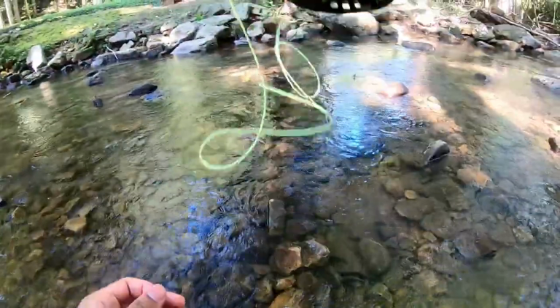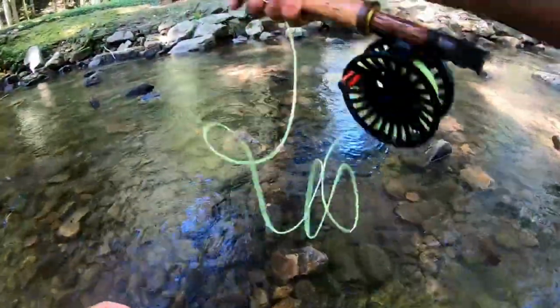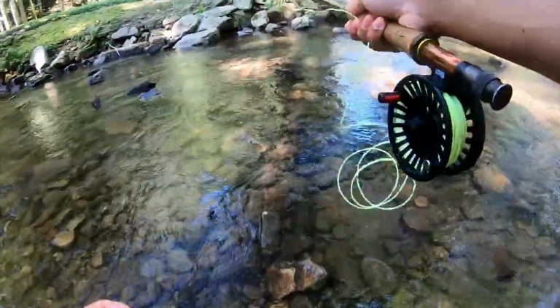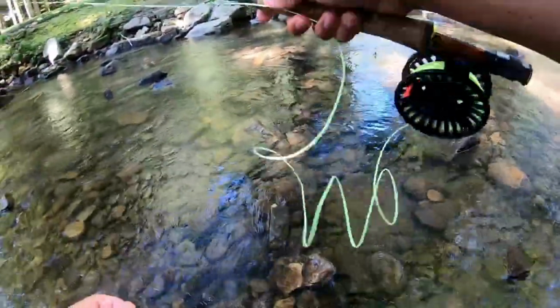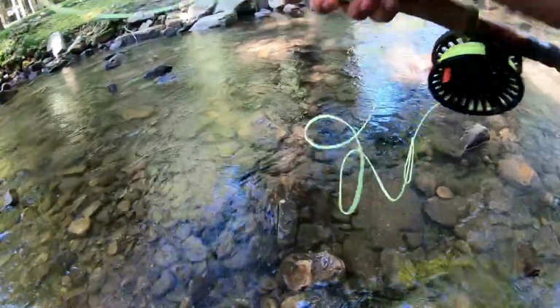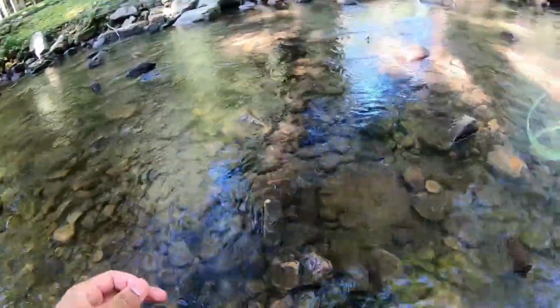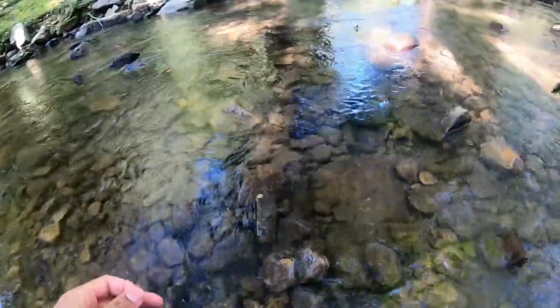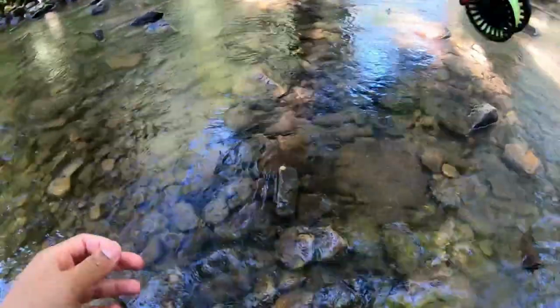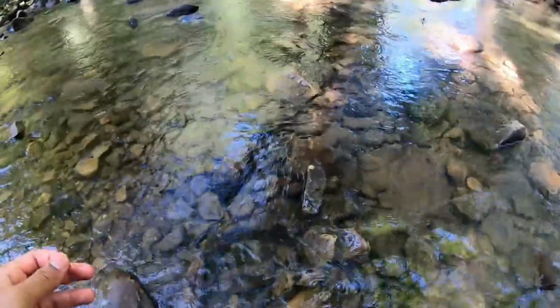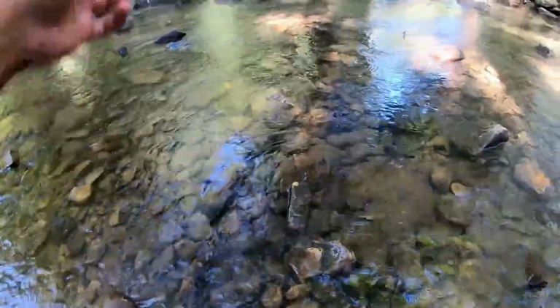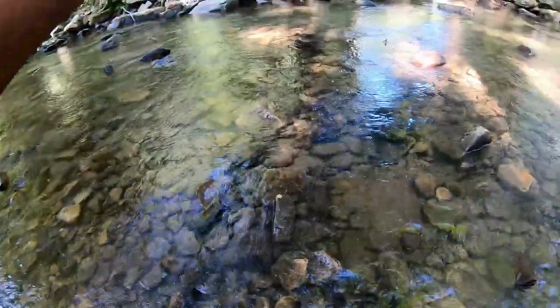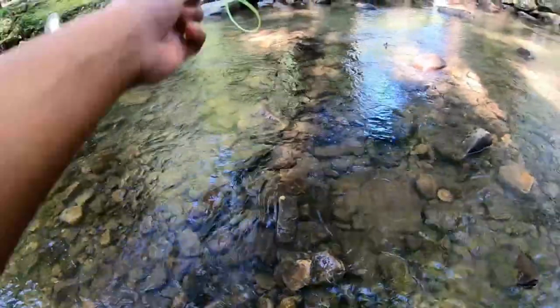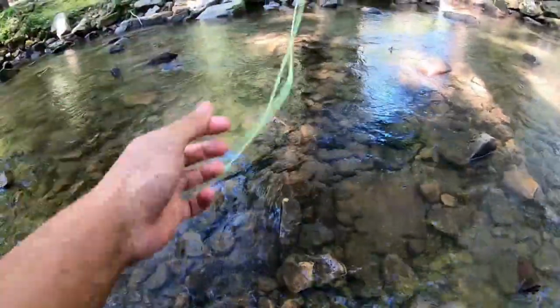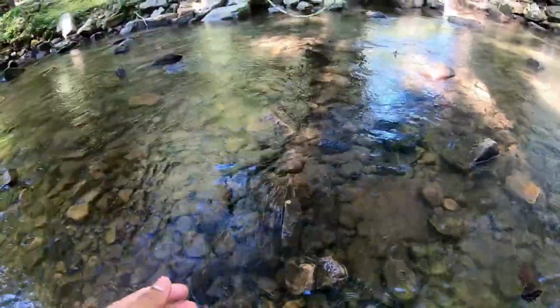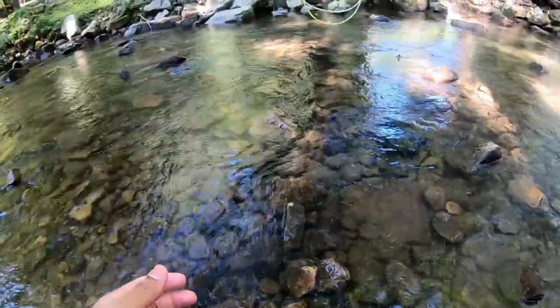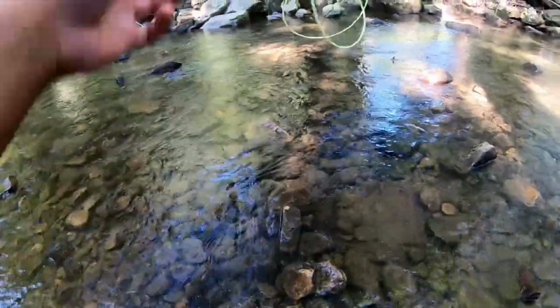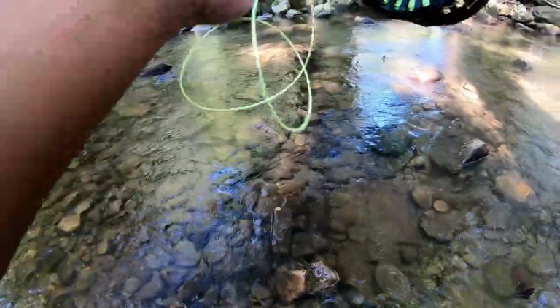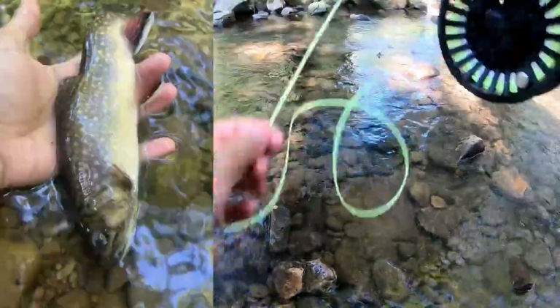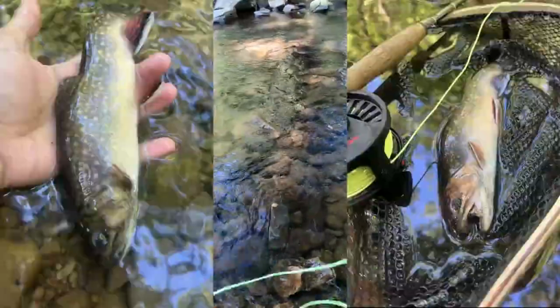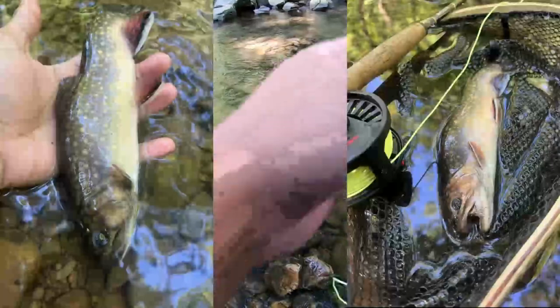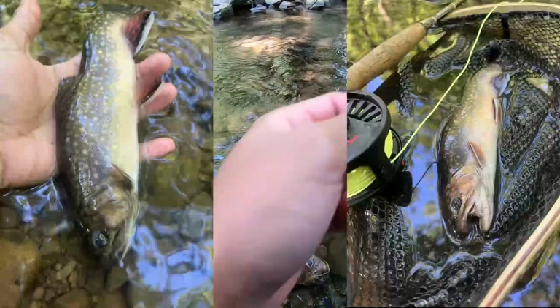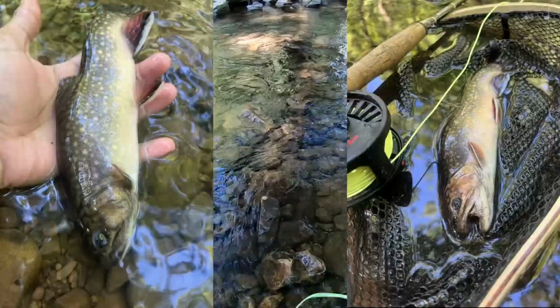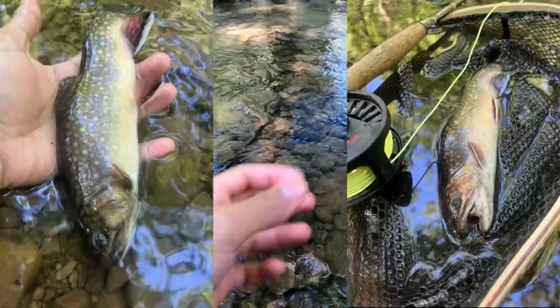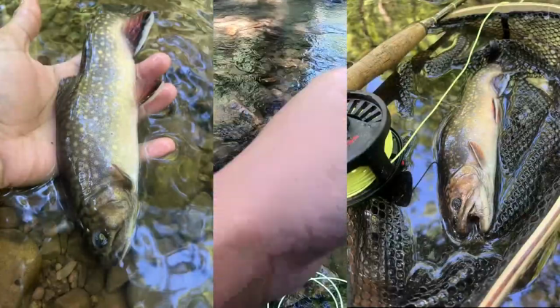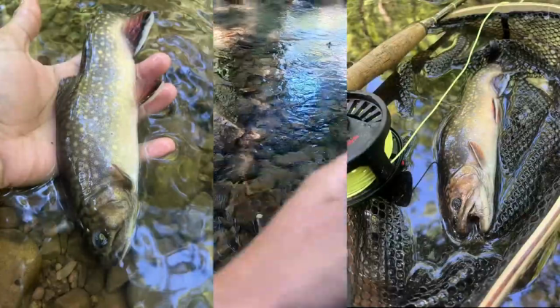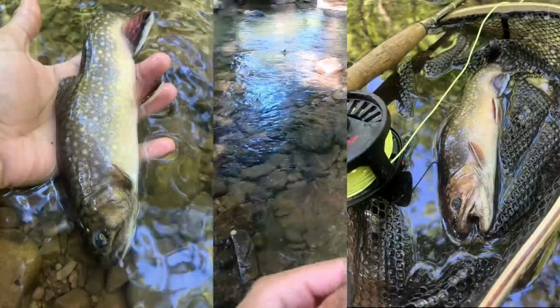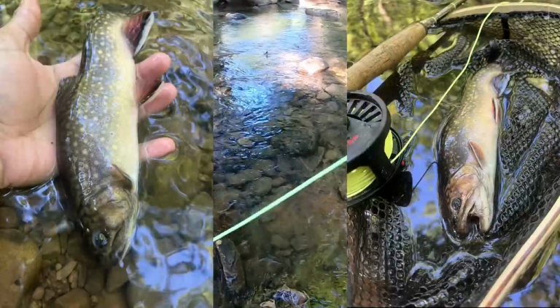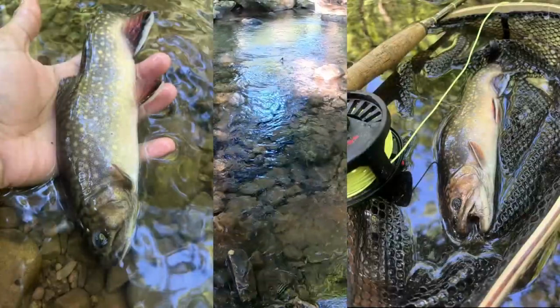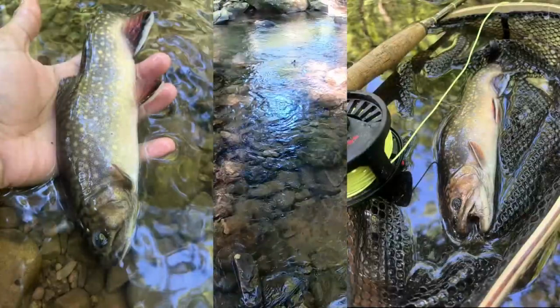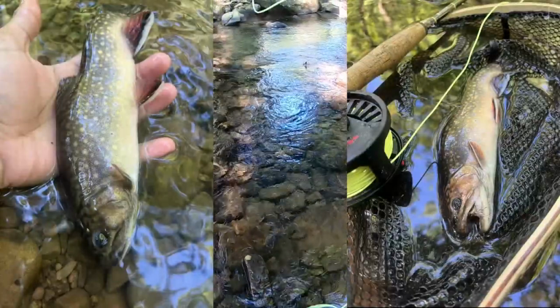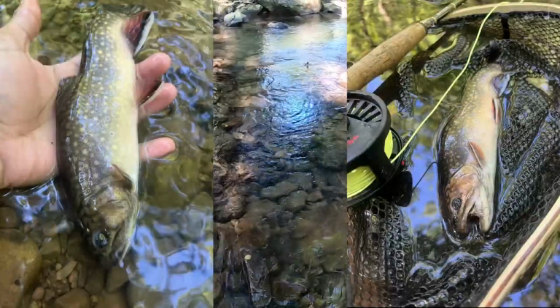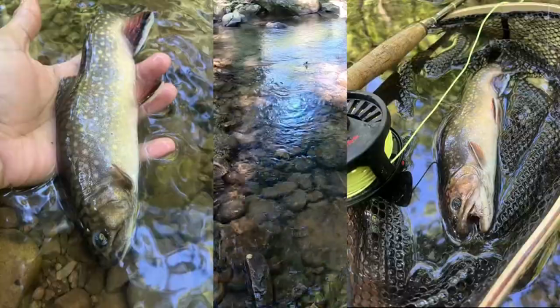That fish flopped away before I could really get any good shots of him, but I'm pretty sure he was stocked, not wild. I'll include some pictures on the screen so y'all can let me know your opinions in the comments, but I highly doubt that fish was native.